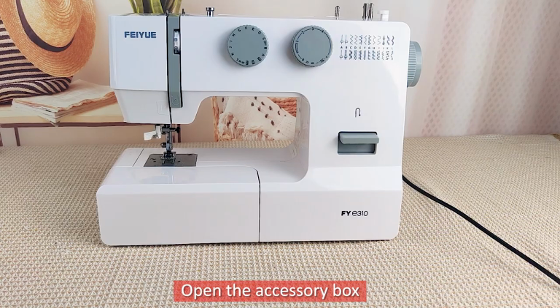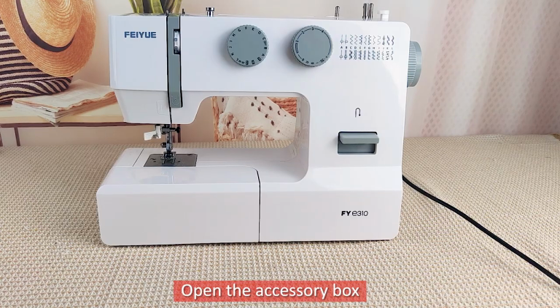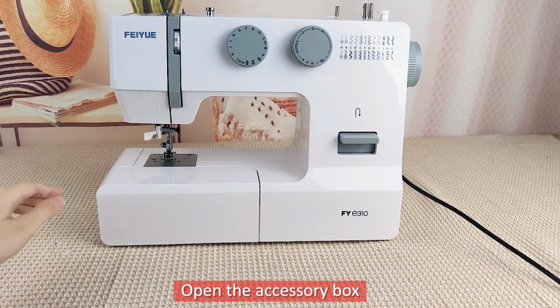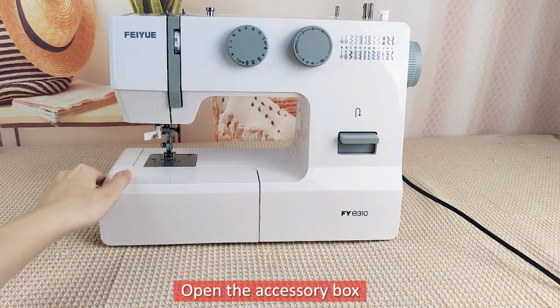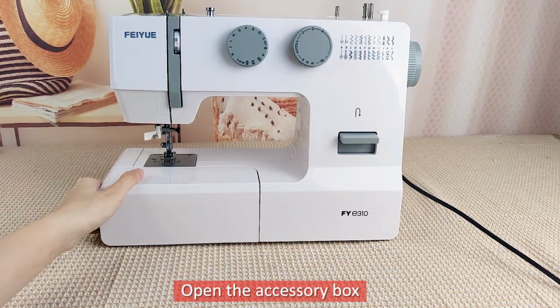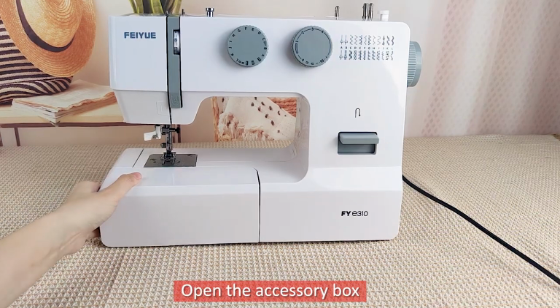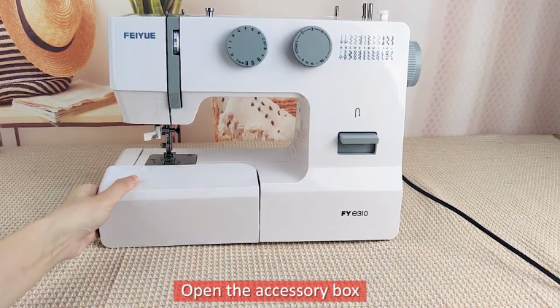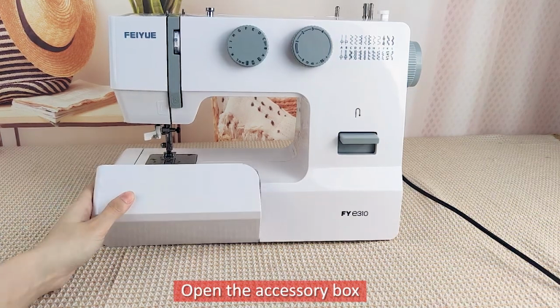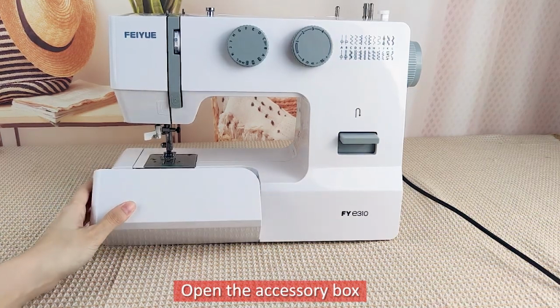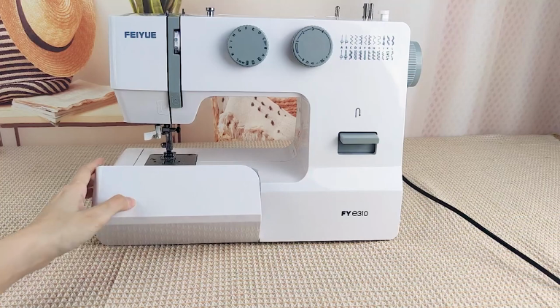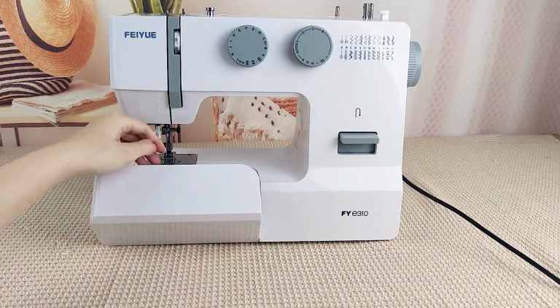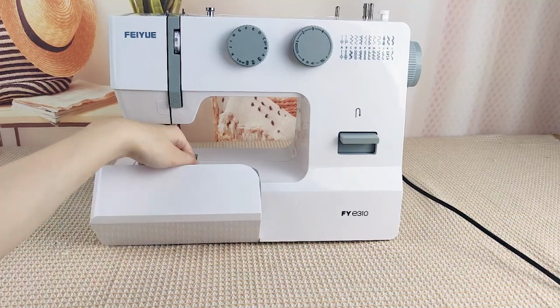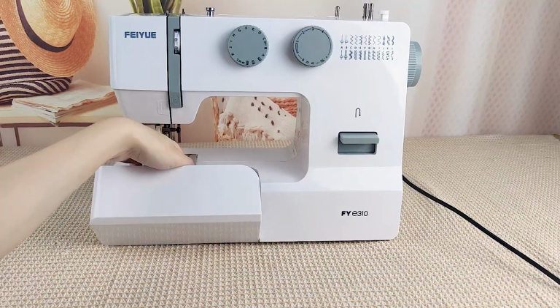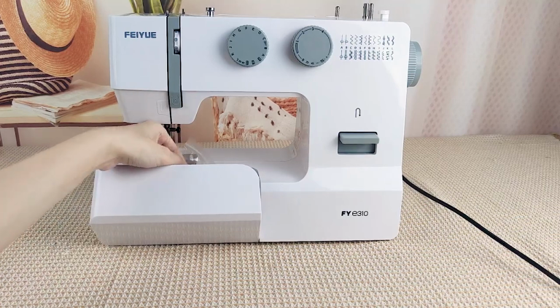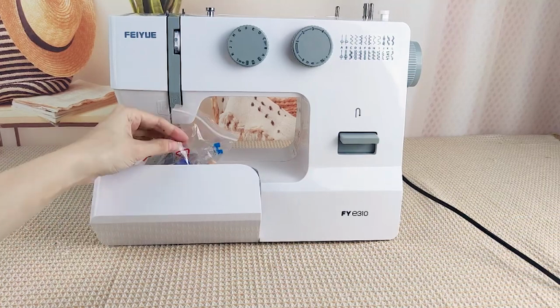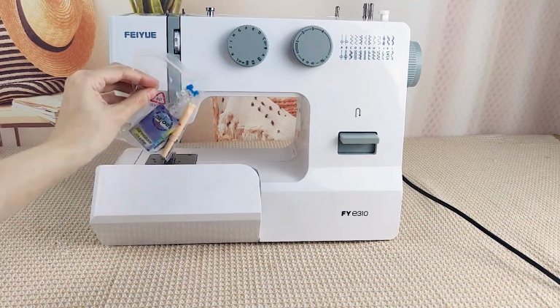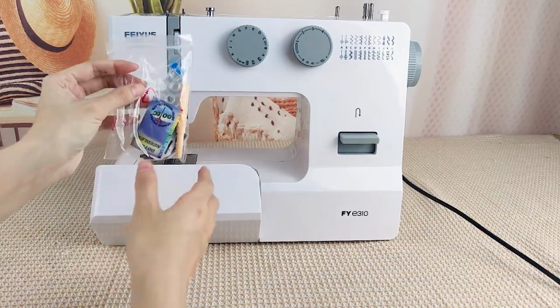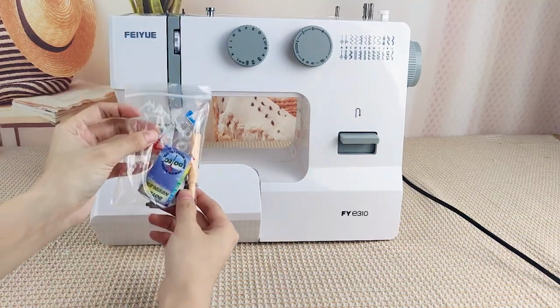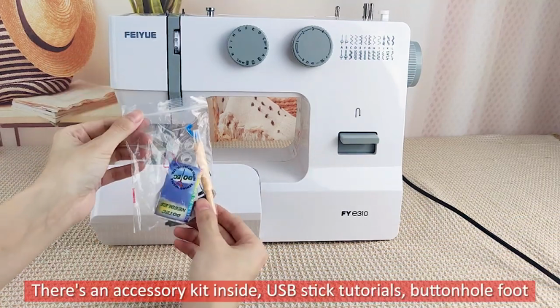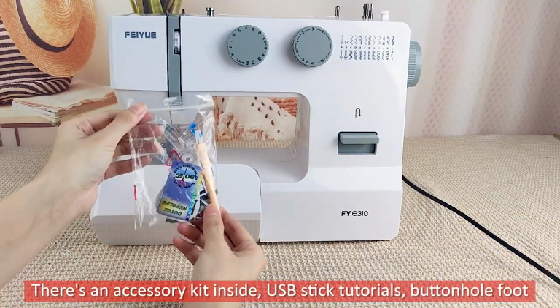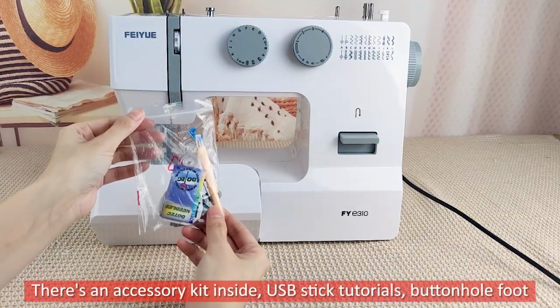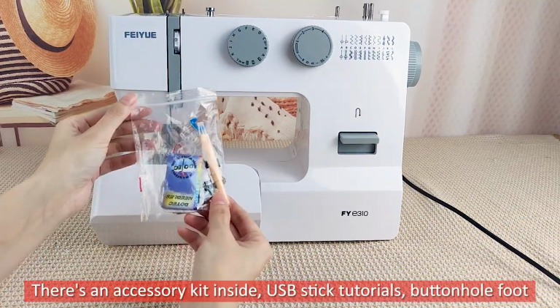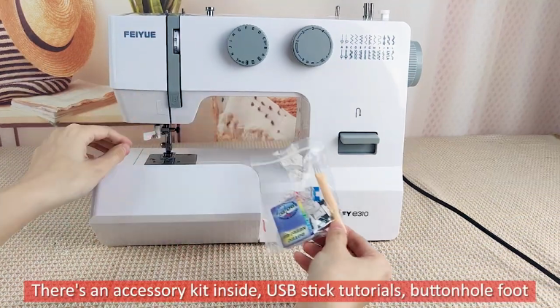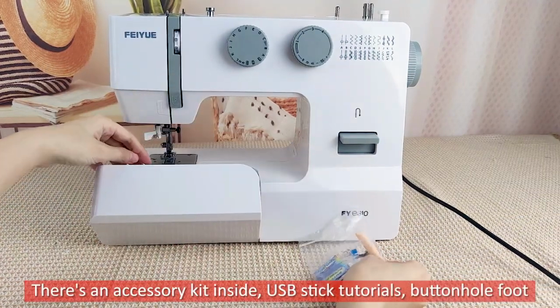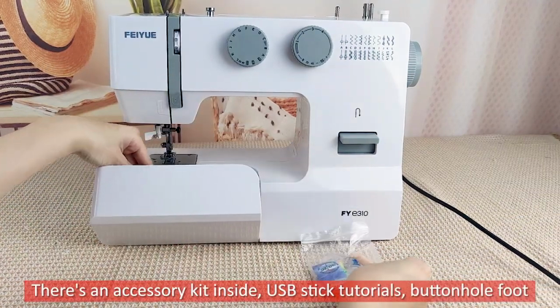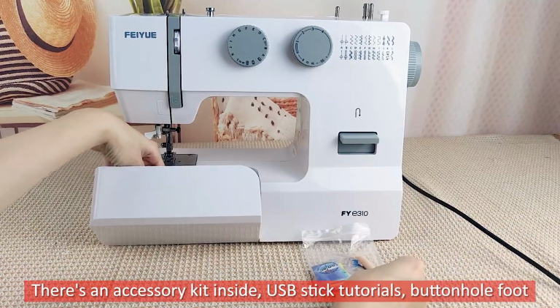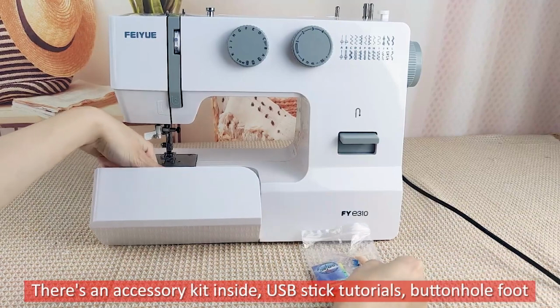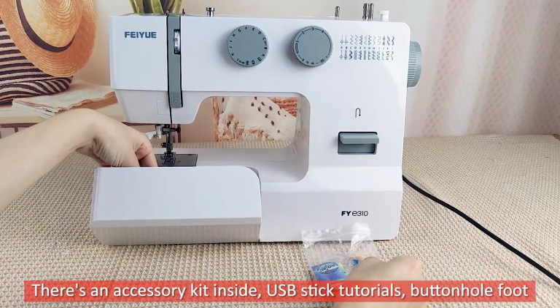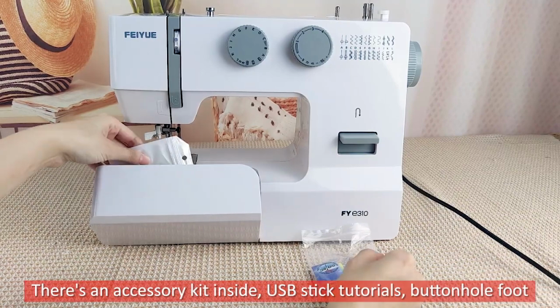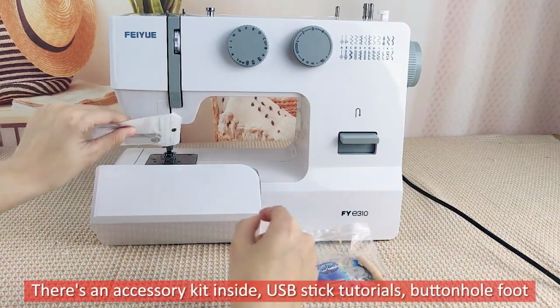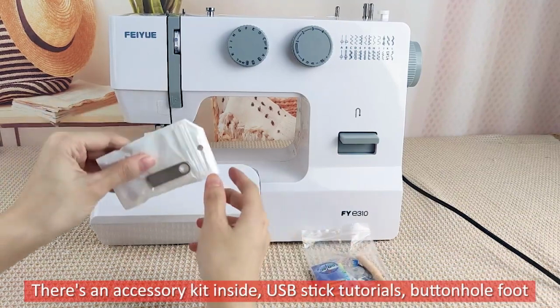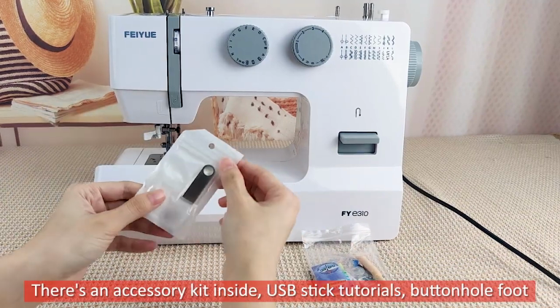Open the accessory box. There's an accessory kit inside, USB stick tutorials, and a buttonhole foot.